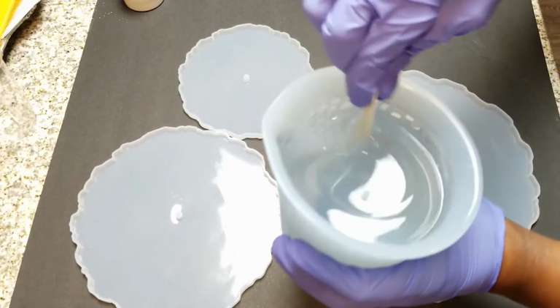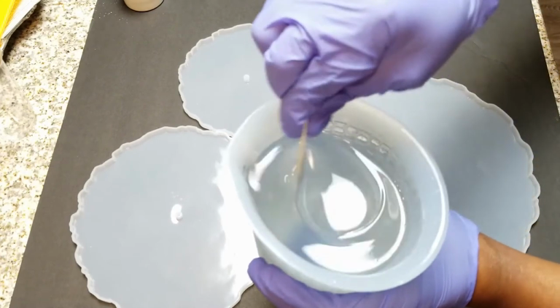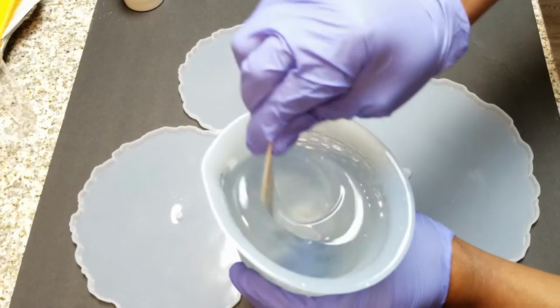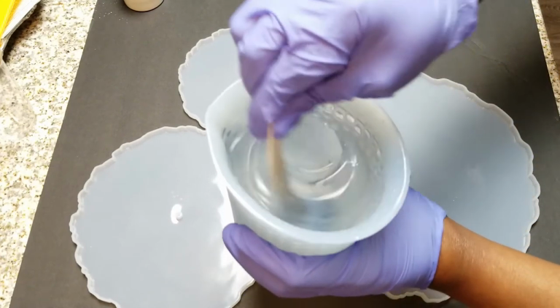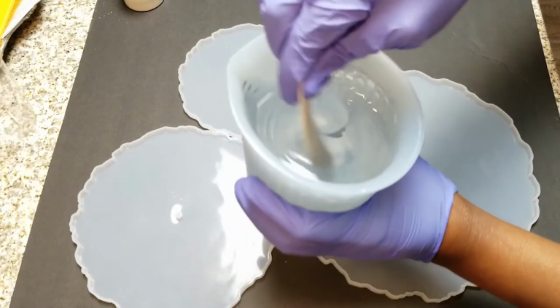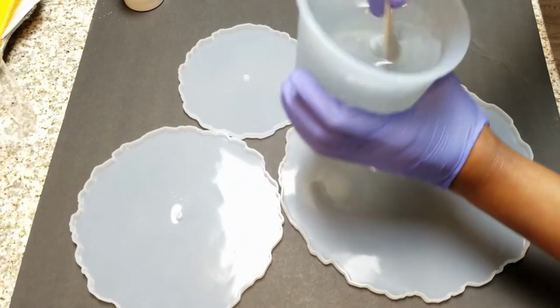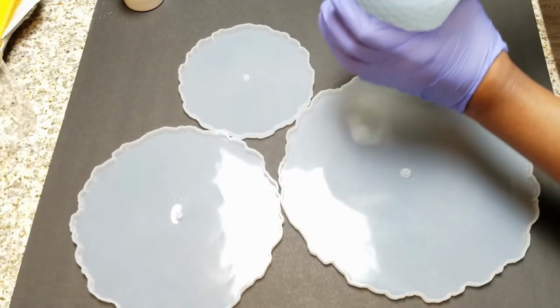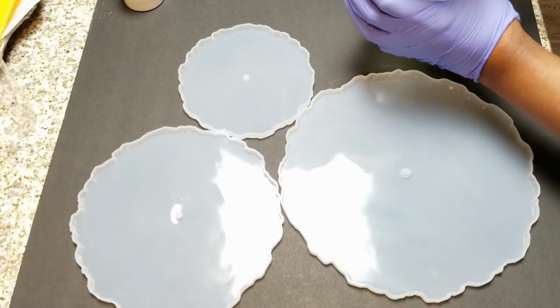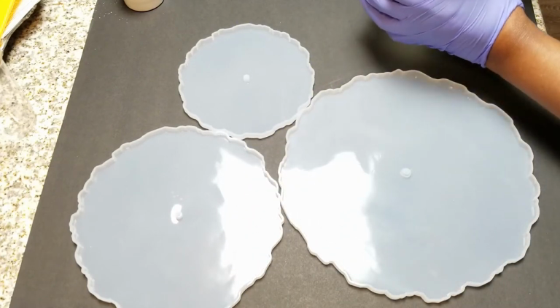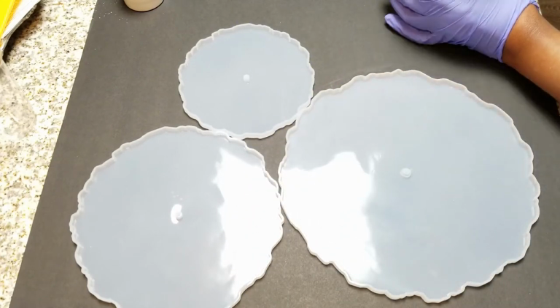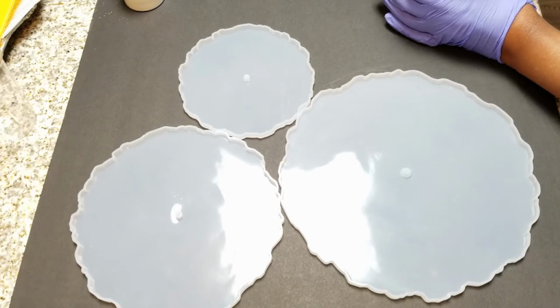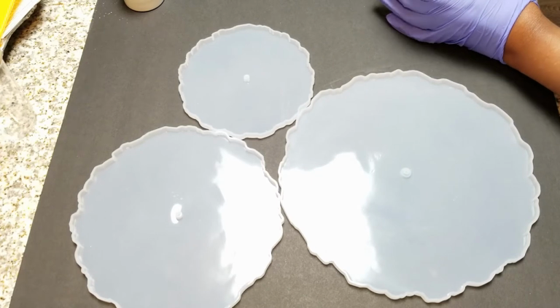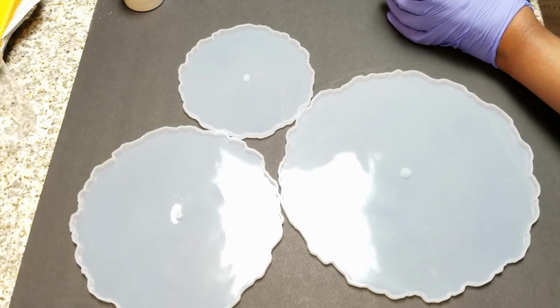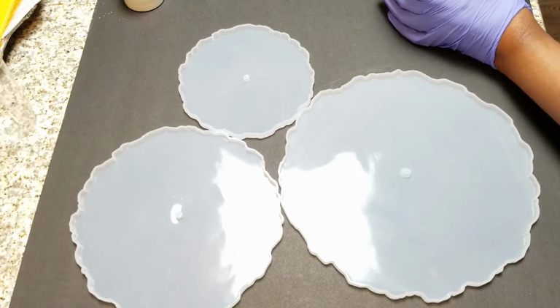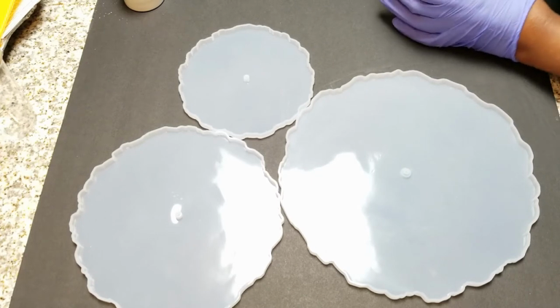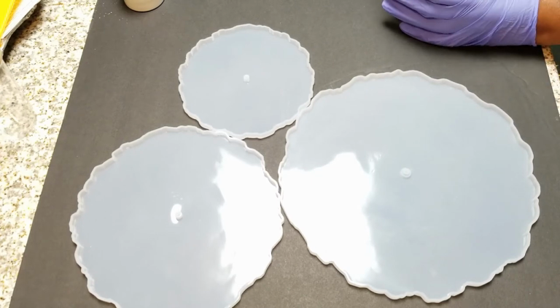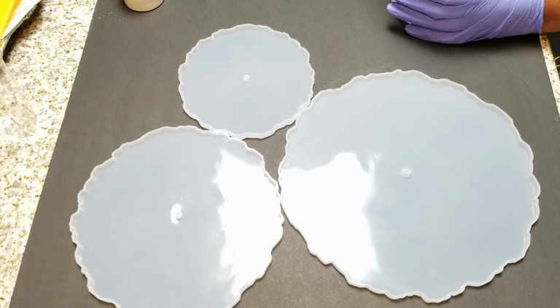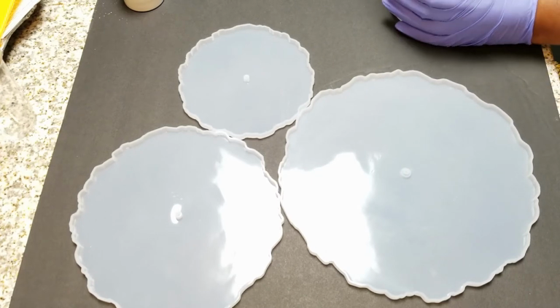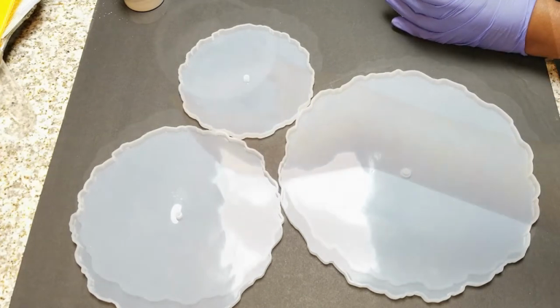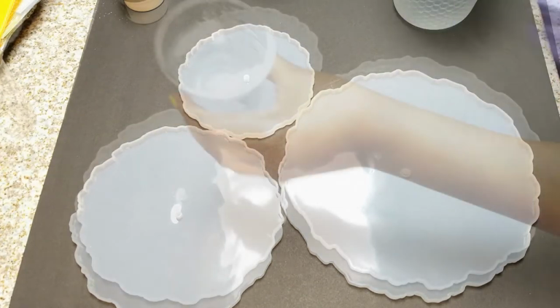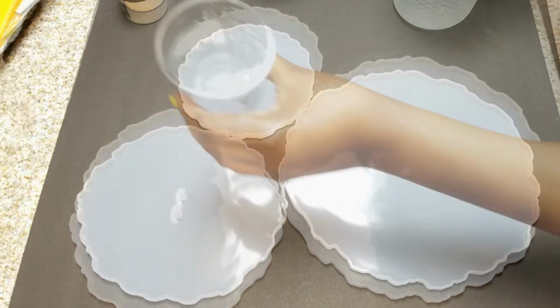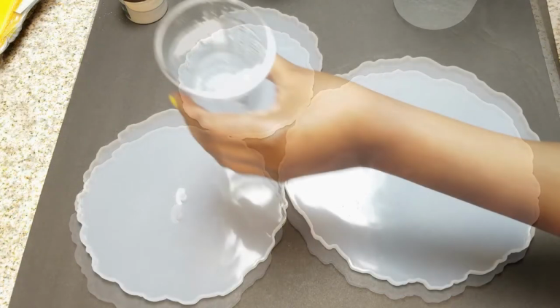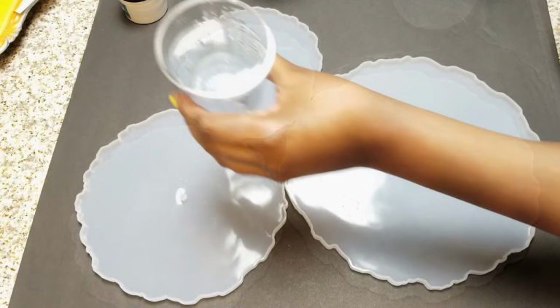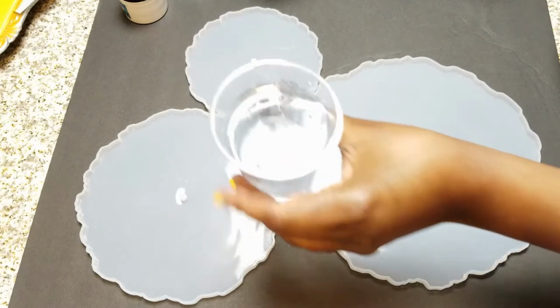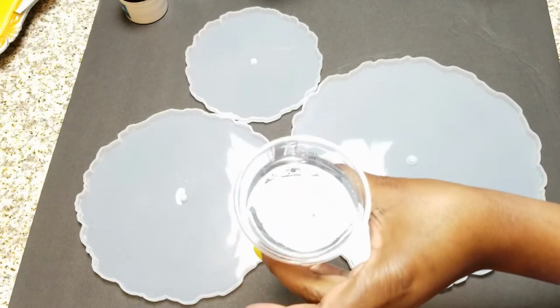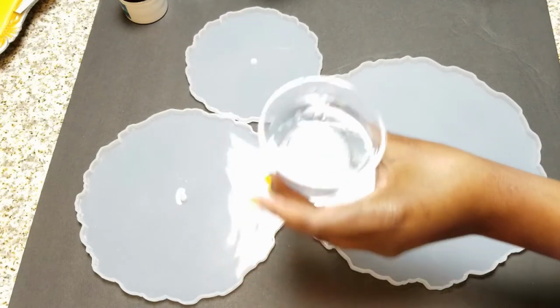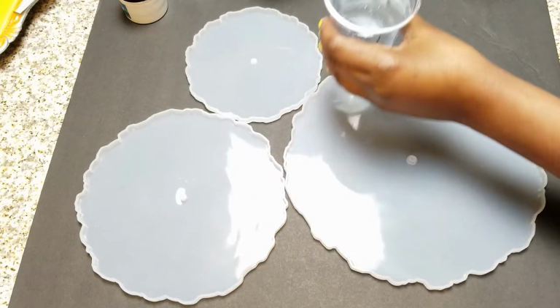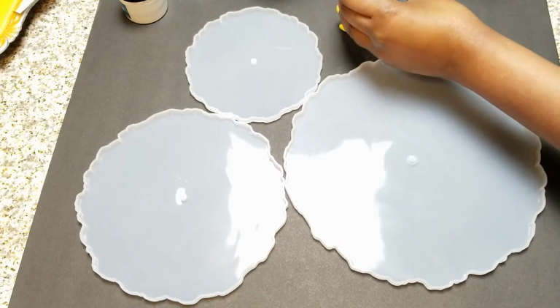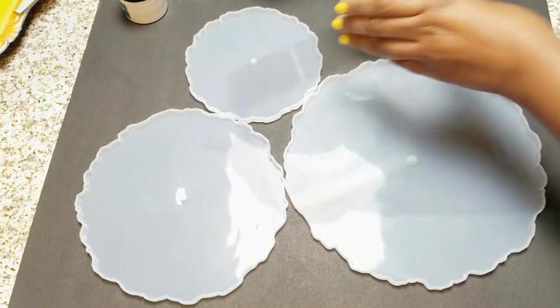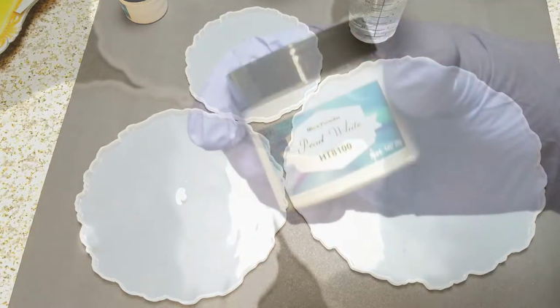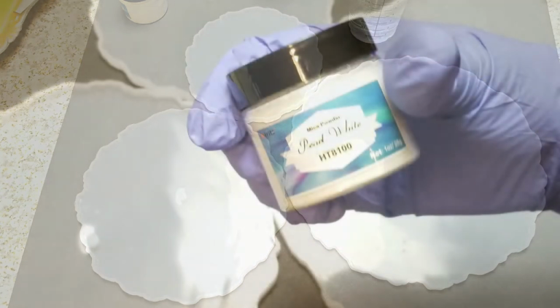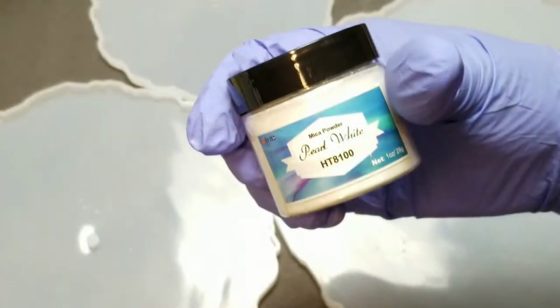I went ahead and mixed it for five minutes and I have these silicone molds. It actually comes with everything that you need provided in the kit — you get the molds and you also get the hardware.